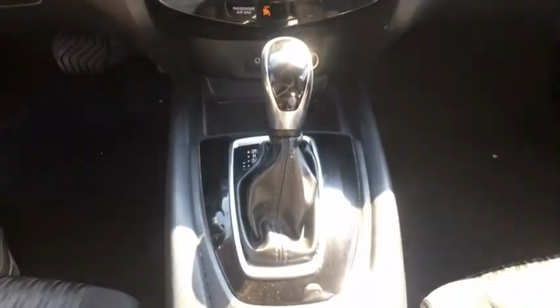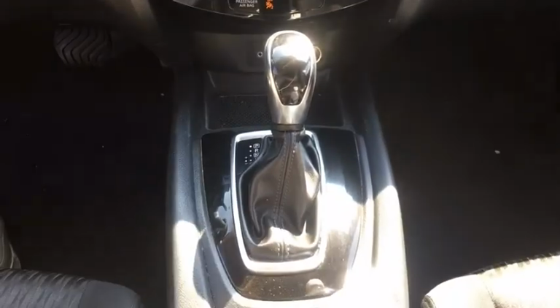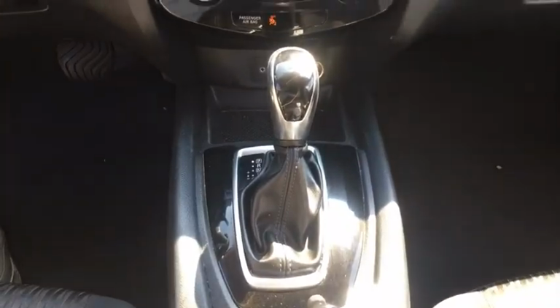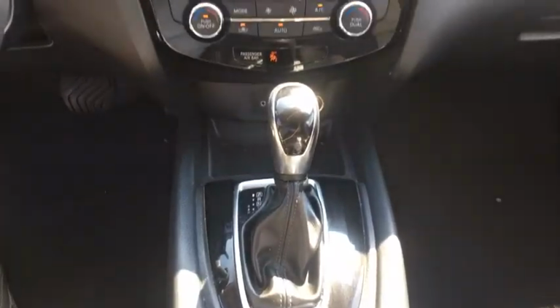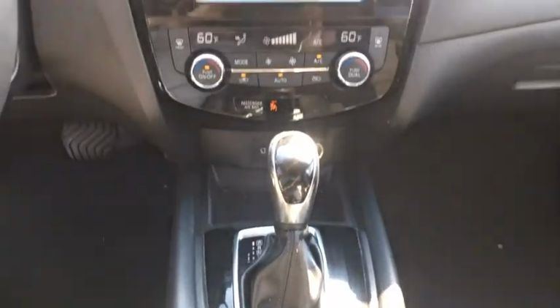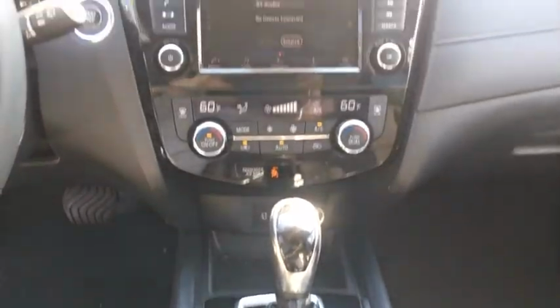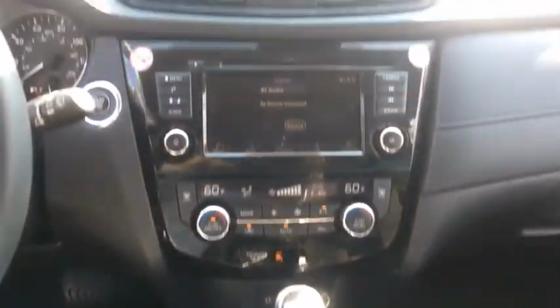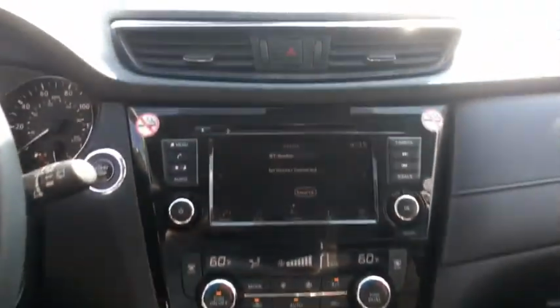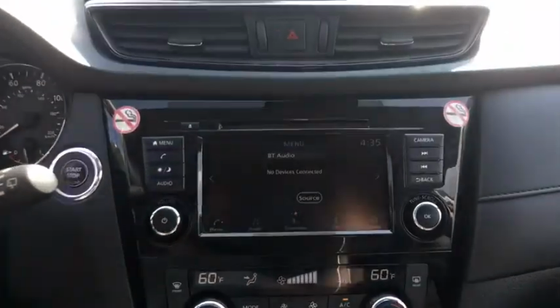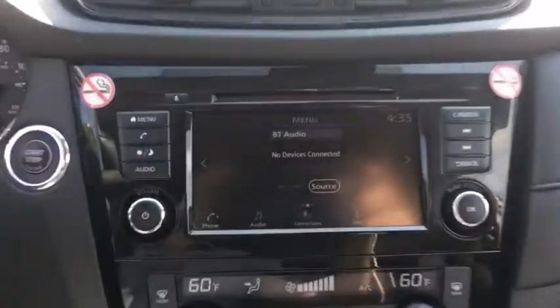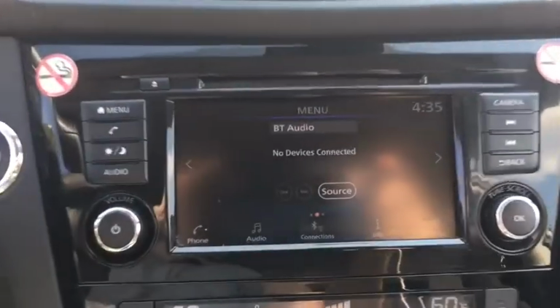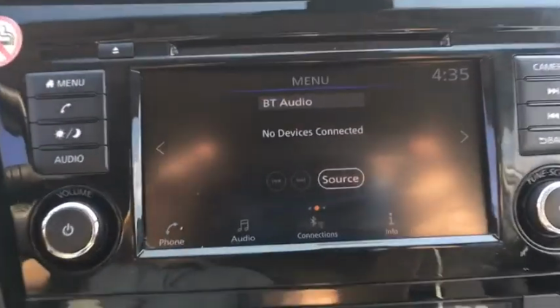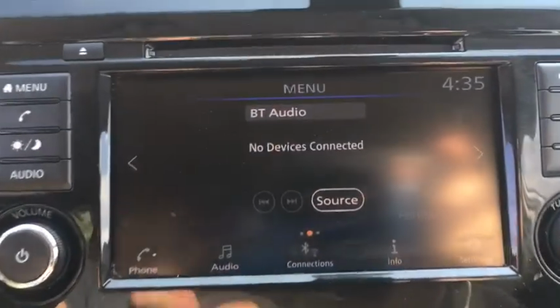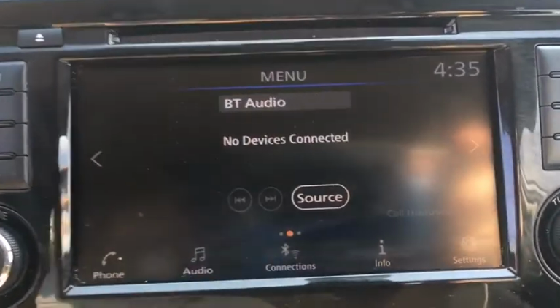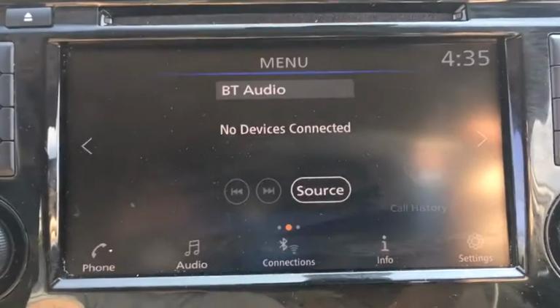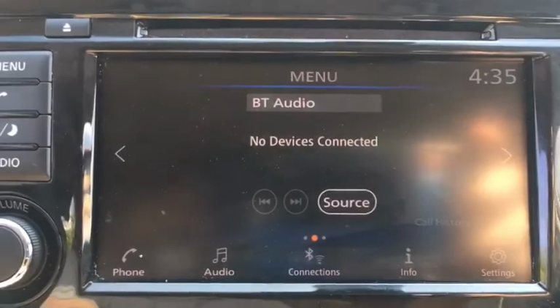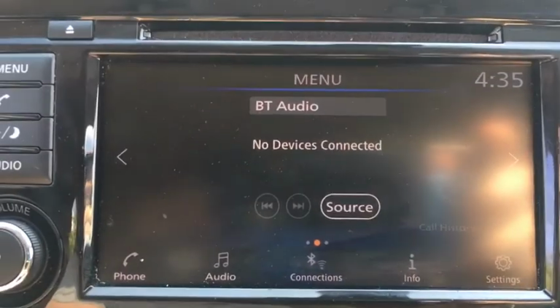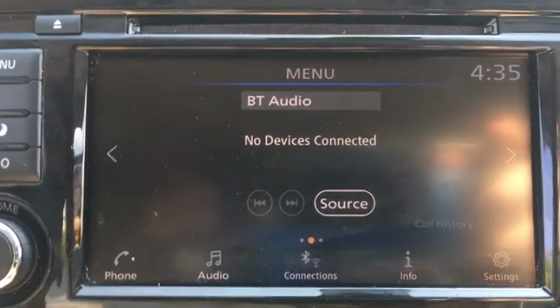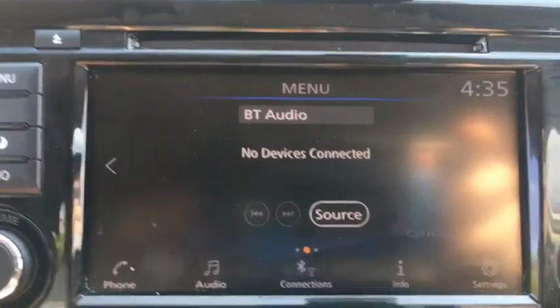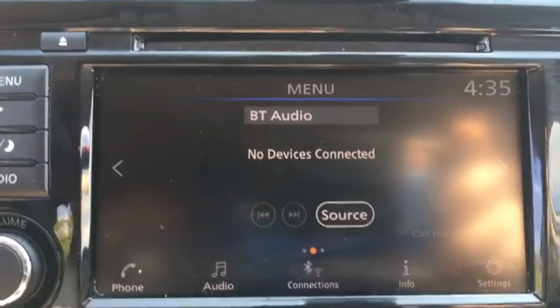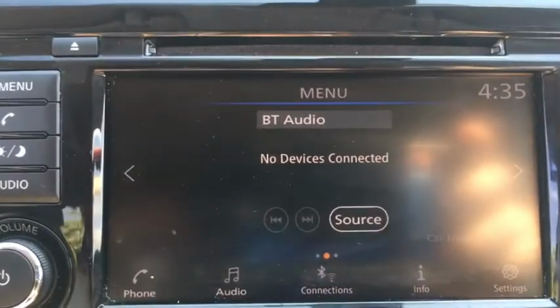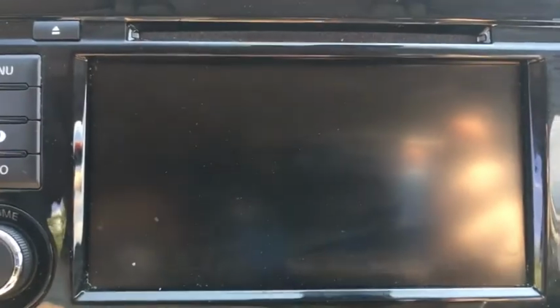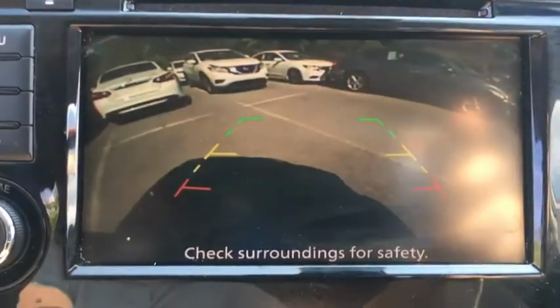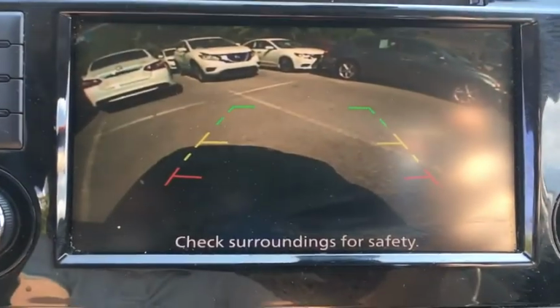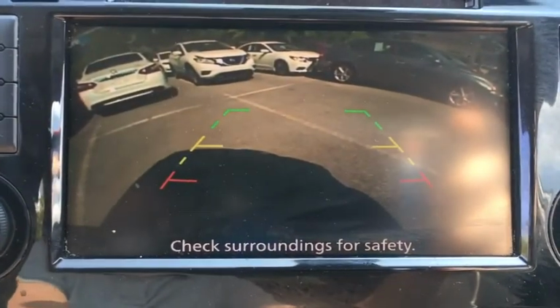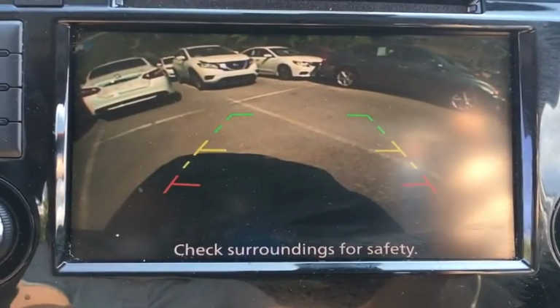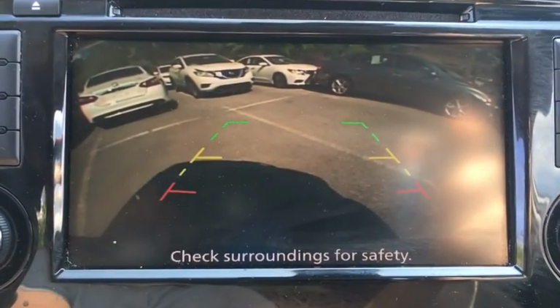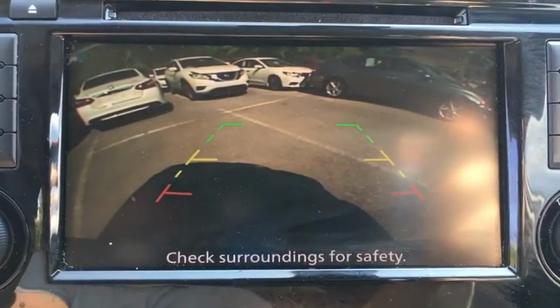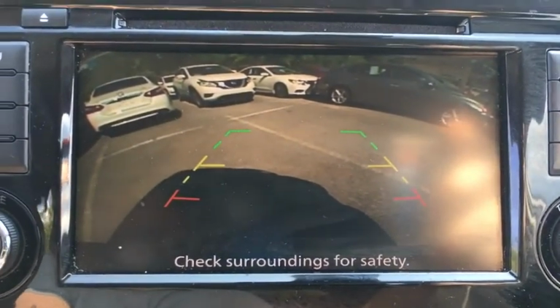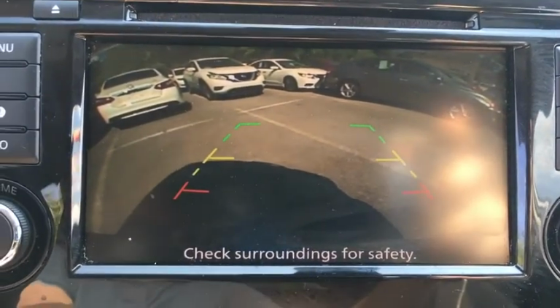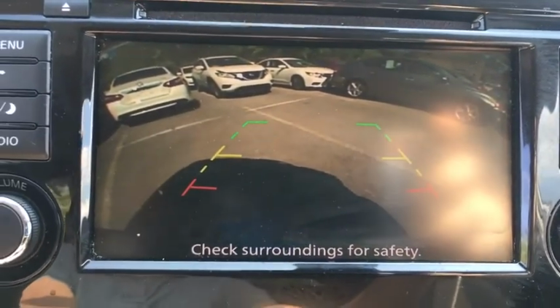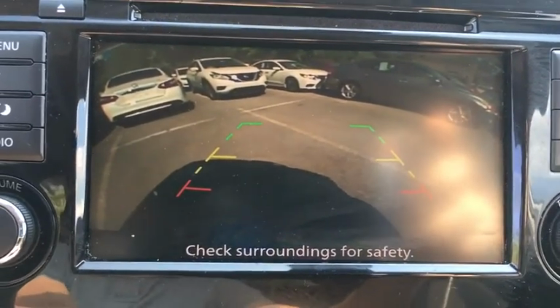Power steering, adjustable steering wheel, four-wheel disc brakes, keyless start, cruise control, aluminum wheels, AM FM stereo radio, climate control.